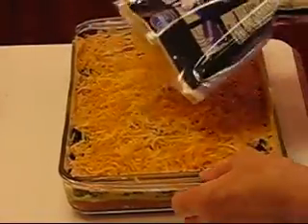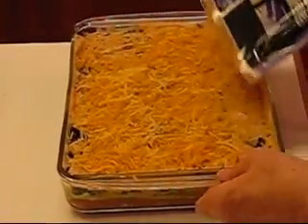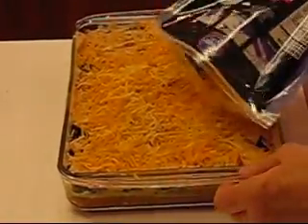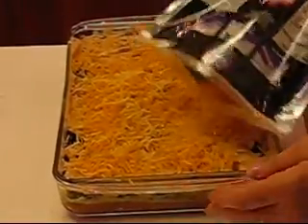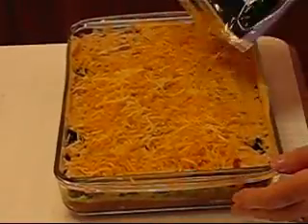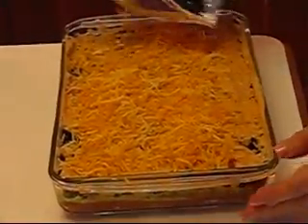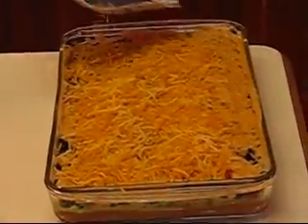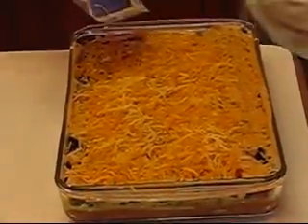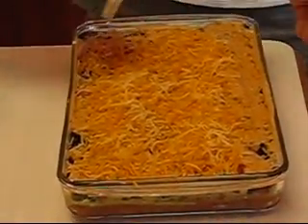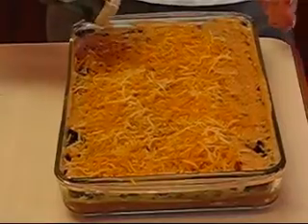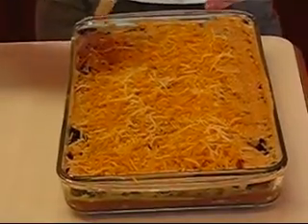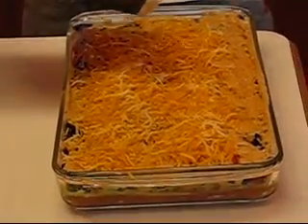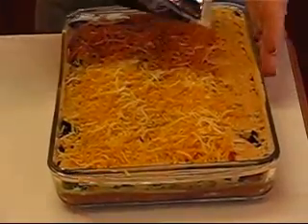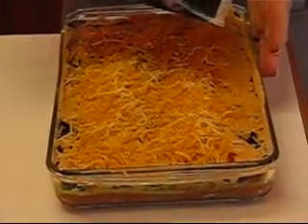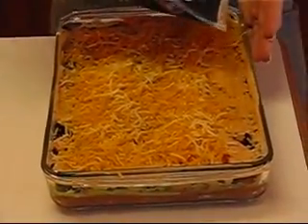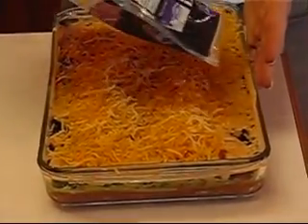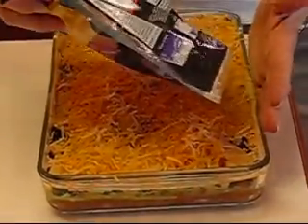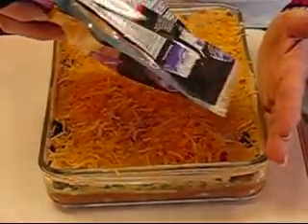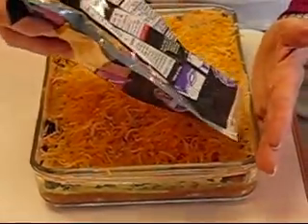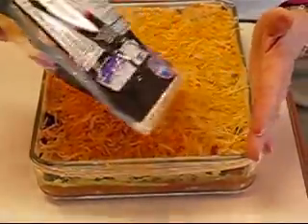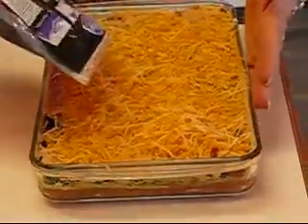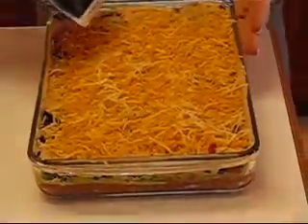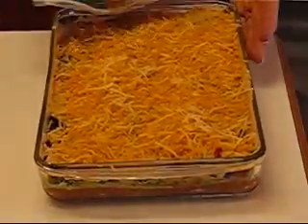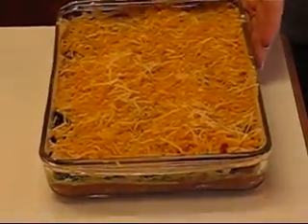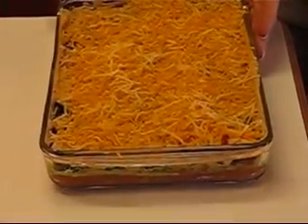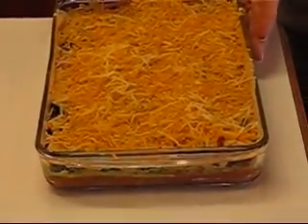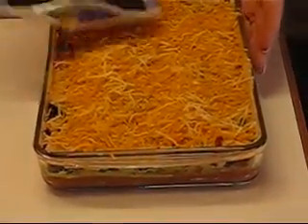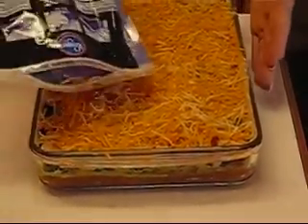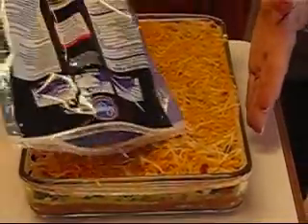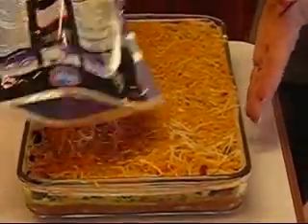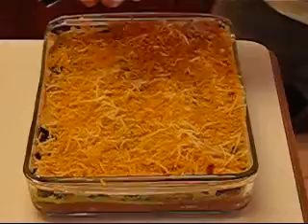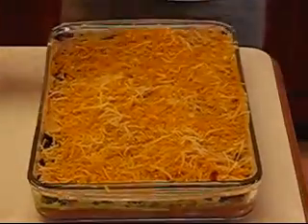You just want to get a good coverage and you won't spread this out afterward because you would ruin what you've done underneath. Just kind of sprinkle it in the position you want and you'll have it. So there you go with that one.